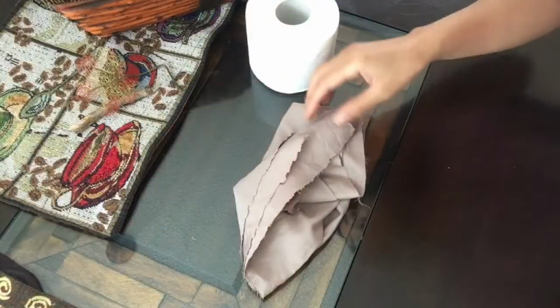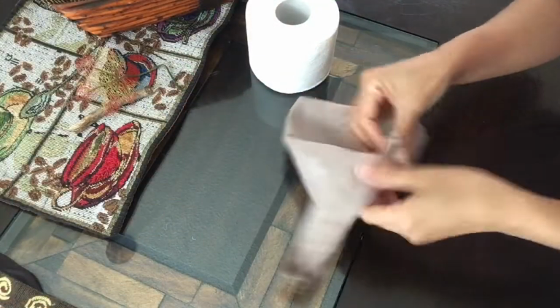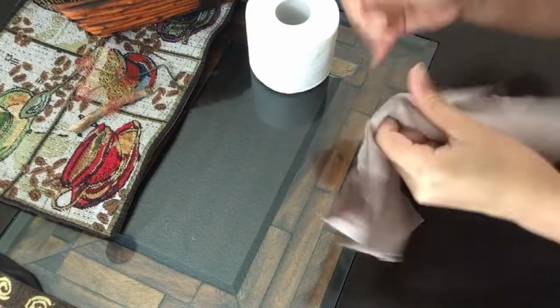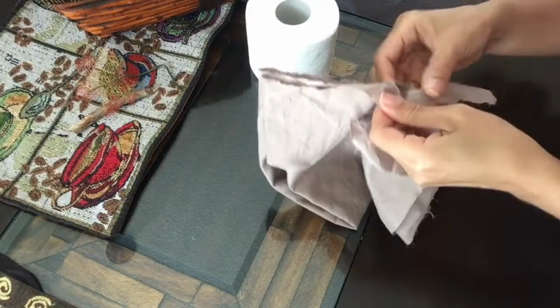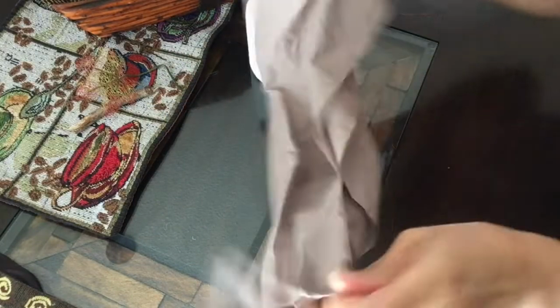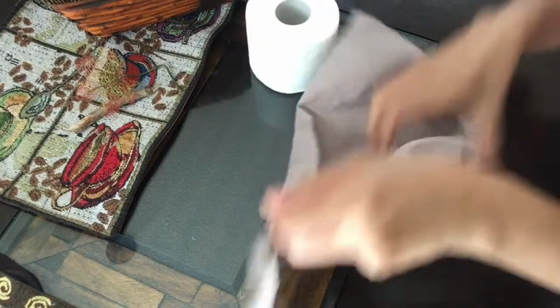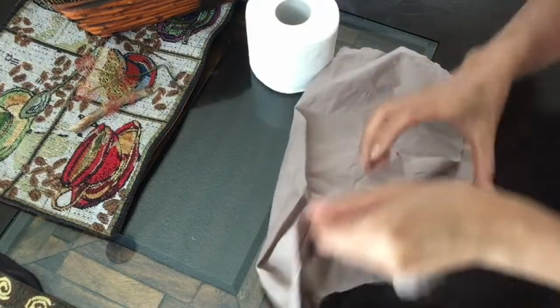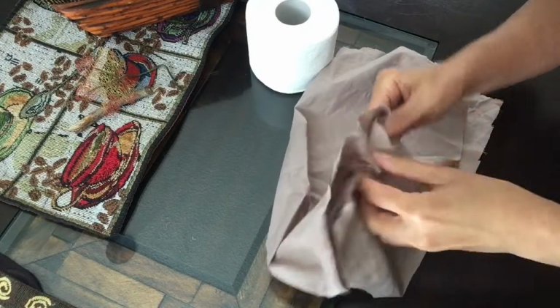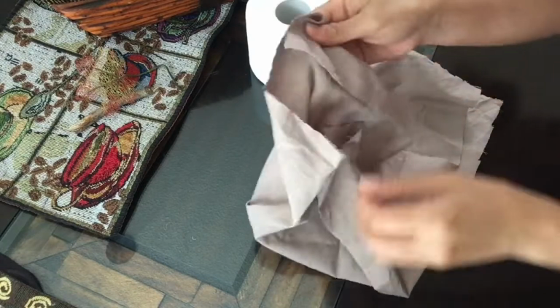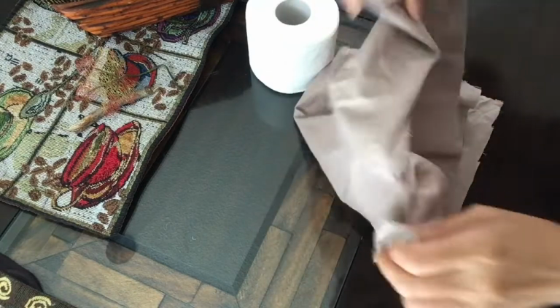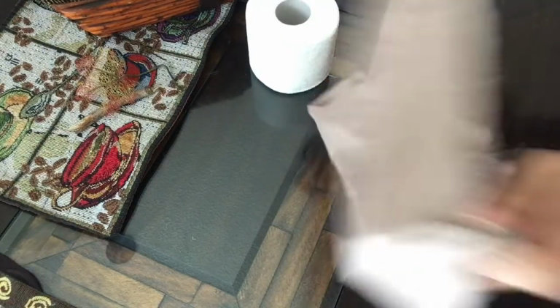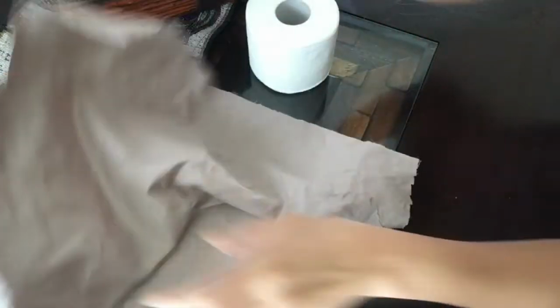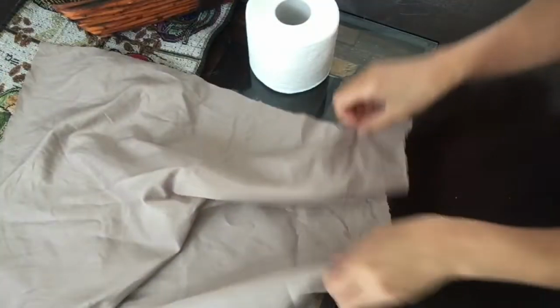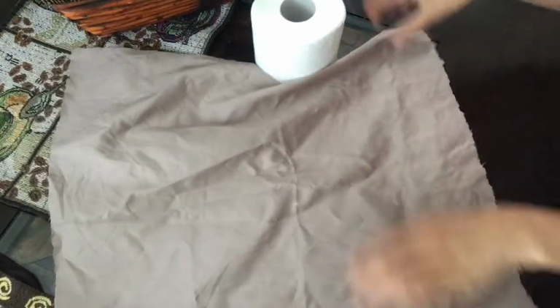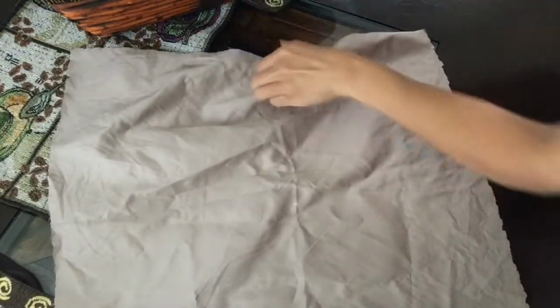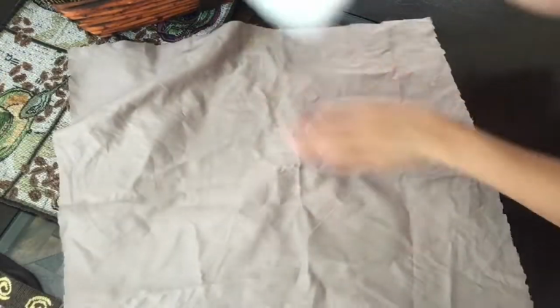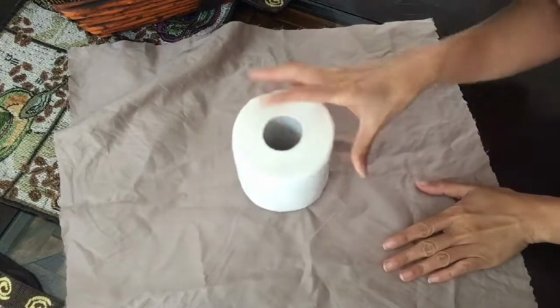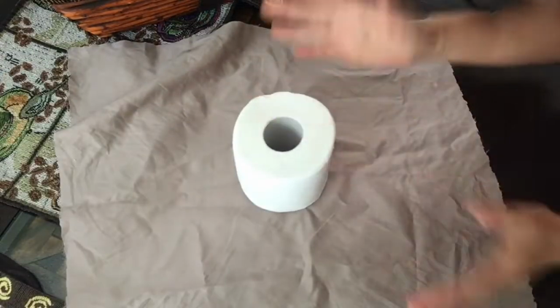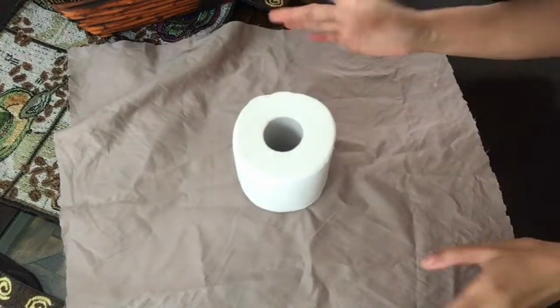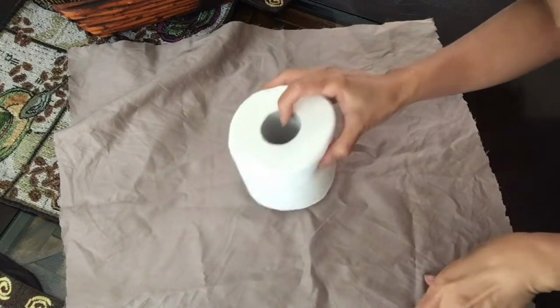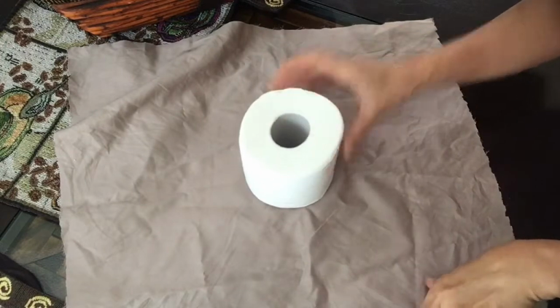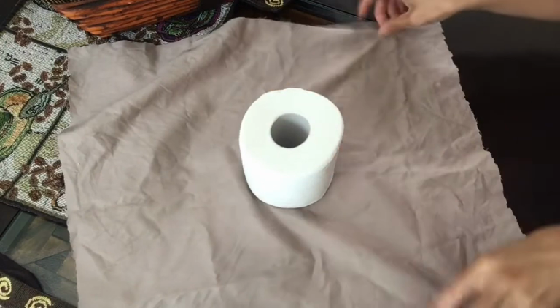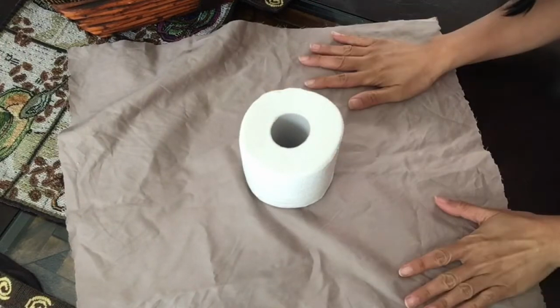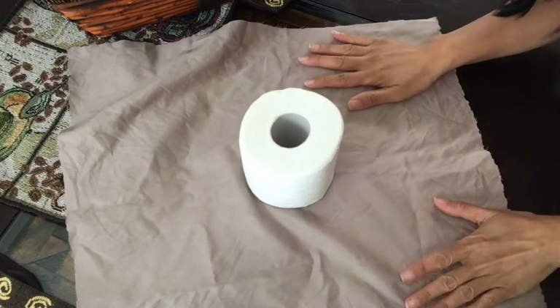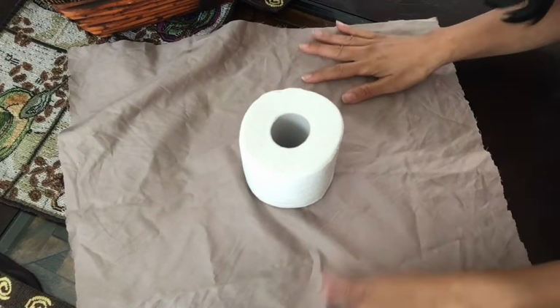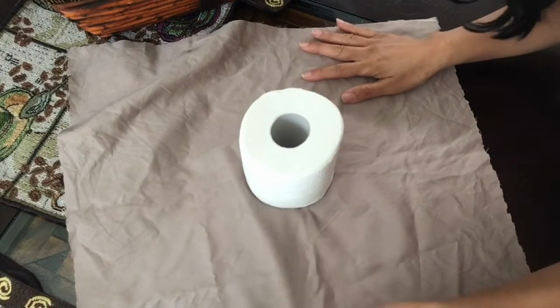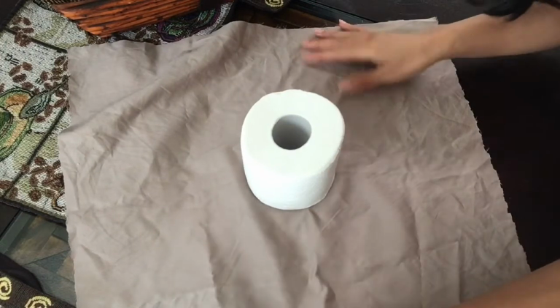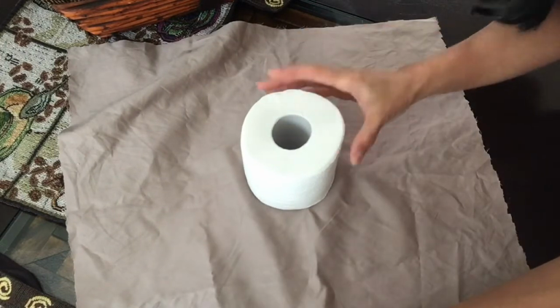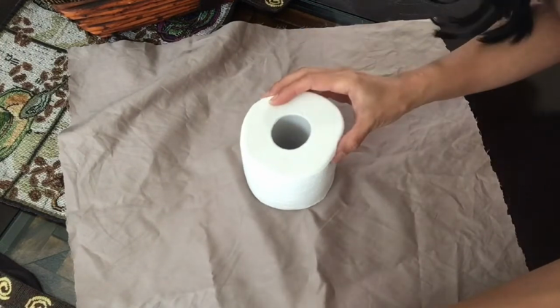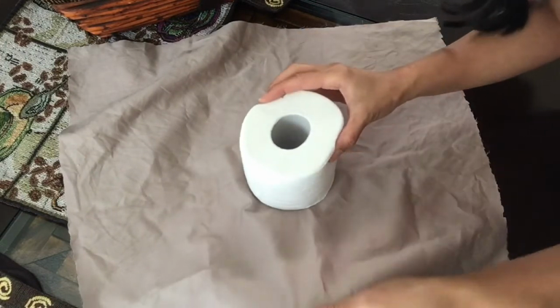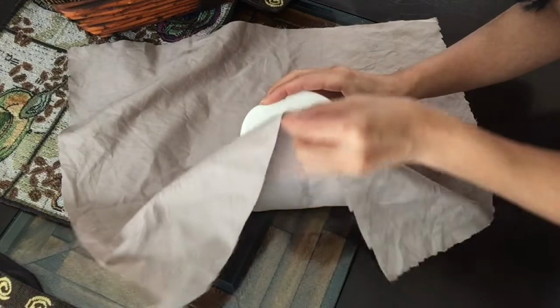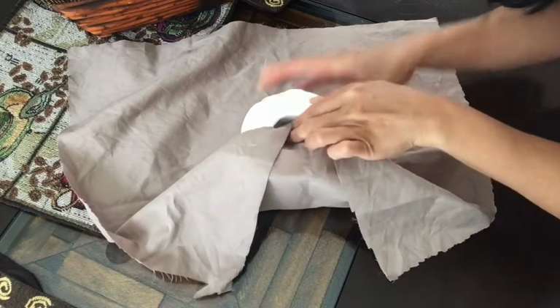To make this toilet paper pumpkin, all you need is some fabric — about half a yard — and a roll of toilet paper. What you want to do first is fold in the sides, because we're going to make pleats so it looks like a pumpkin.